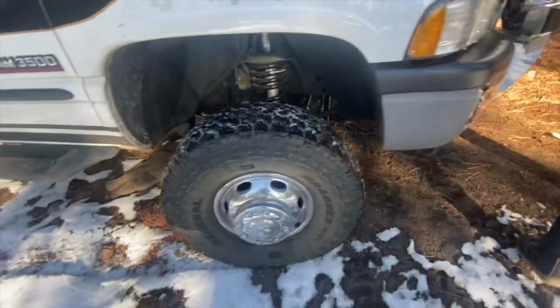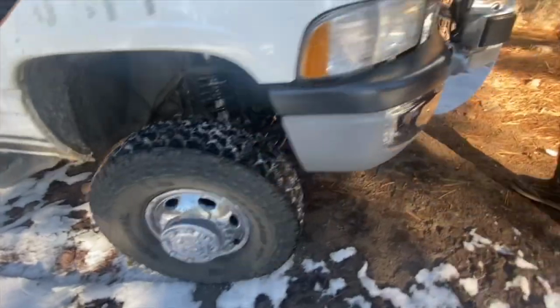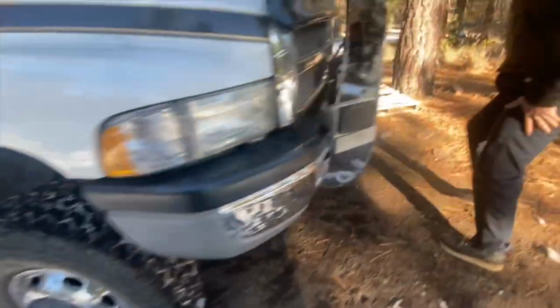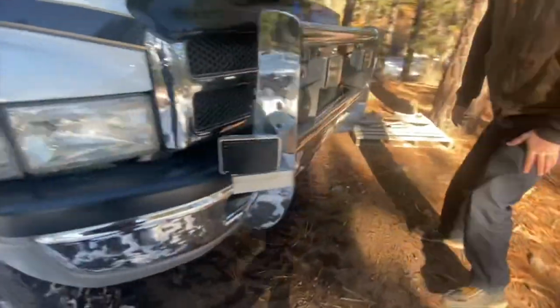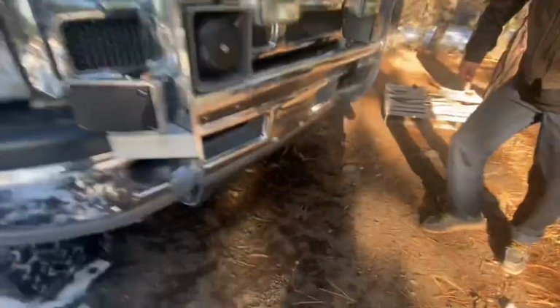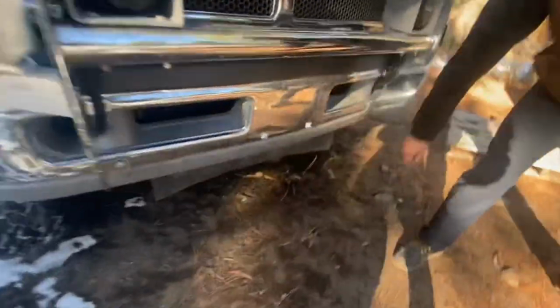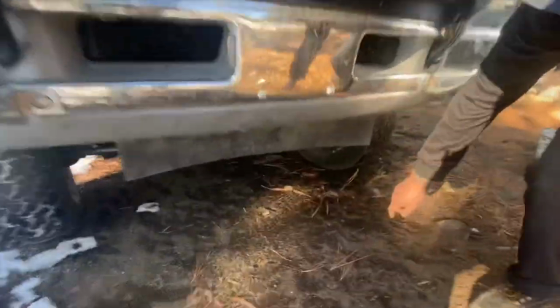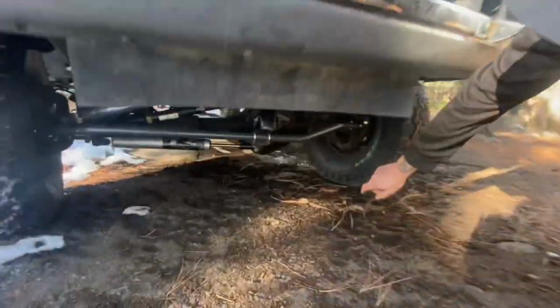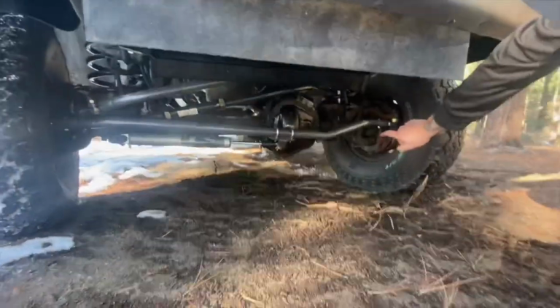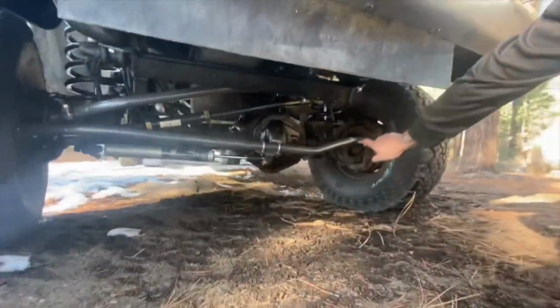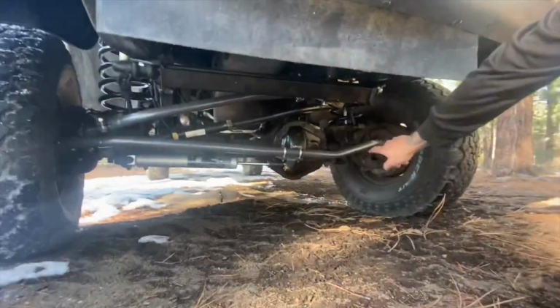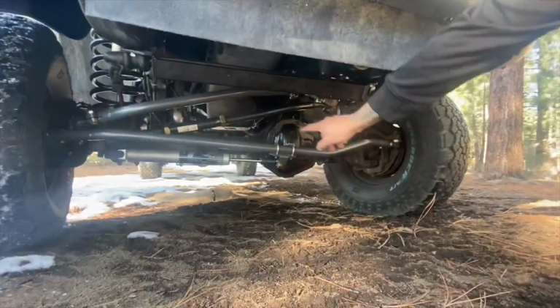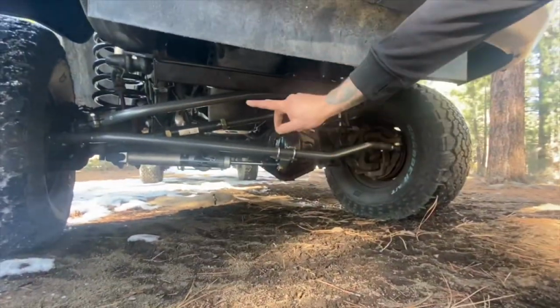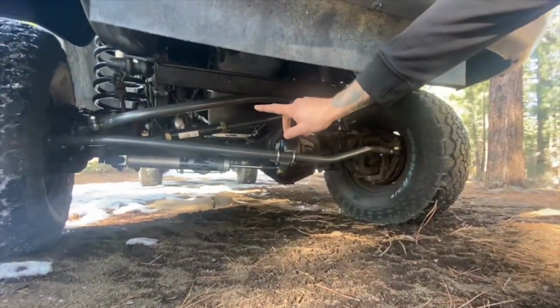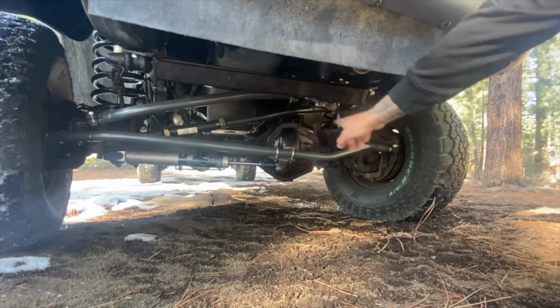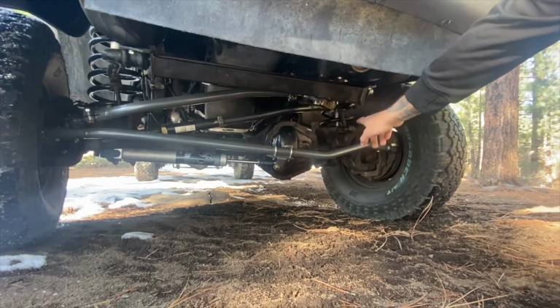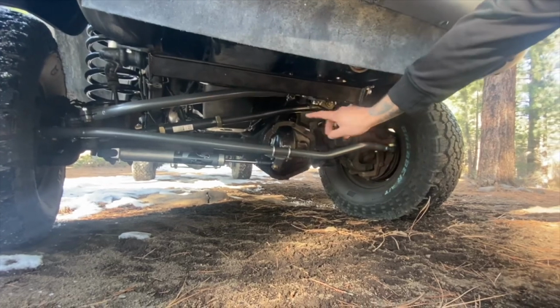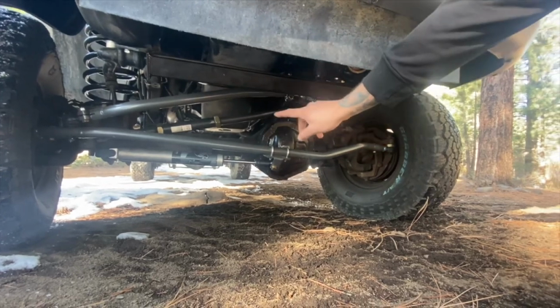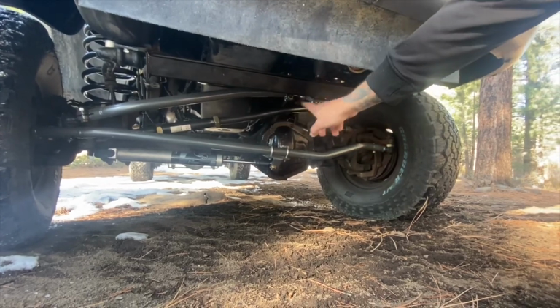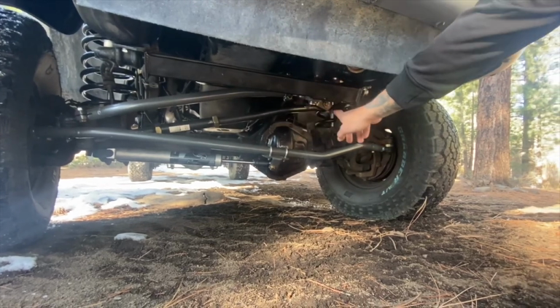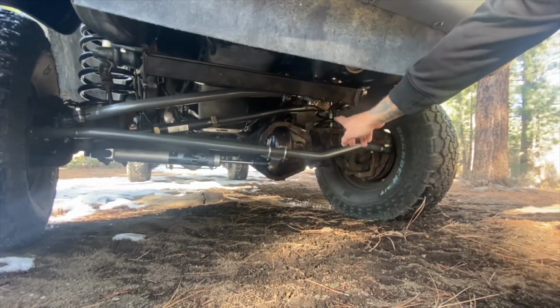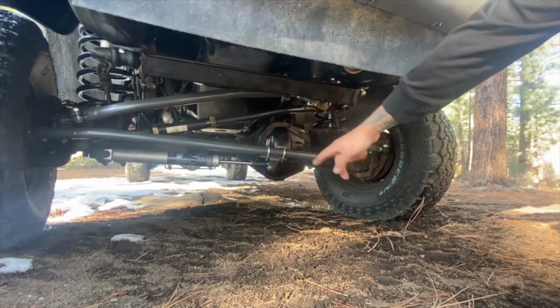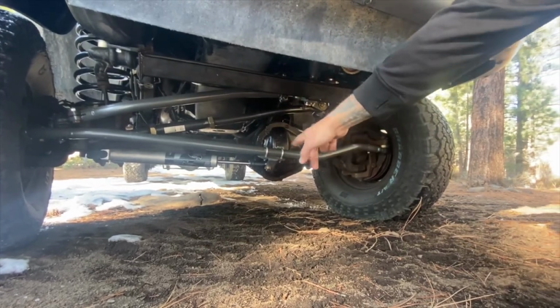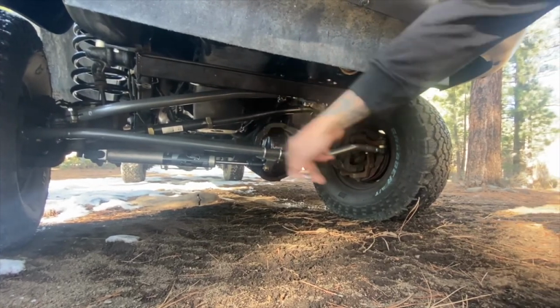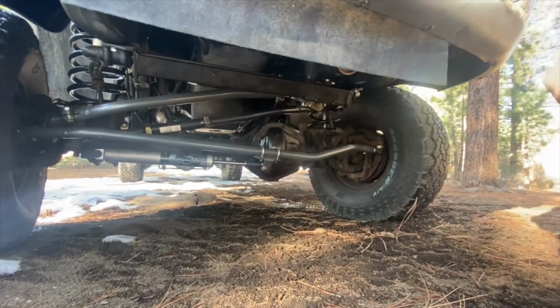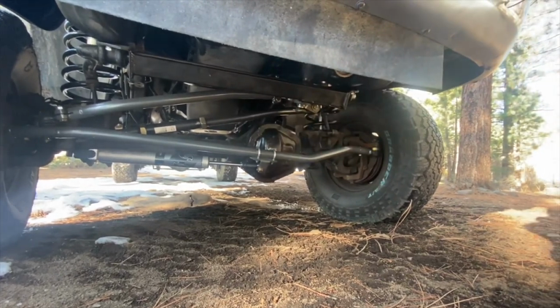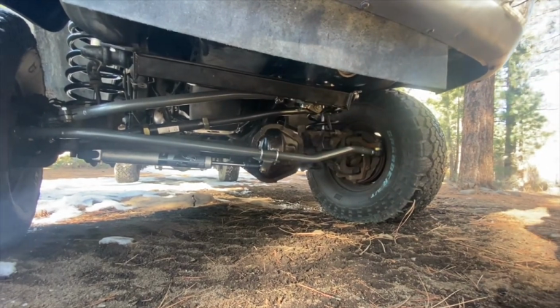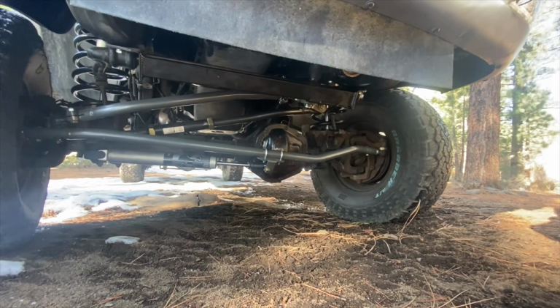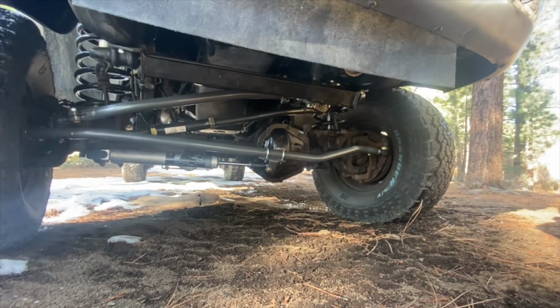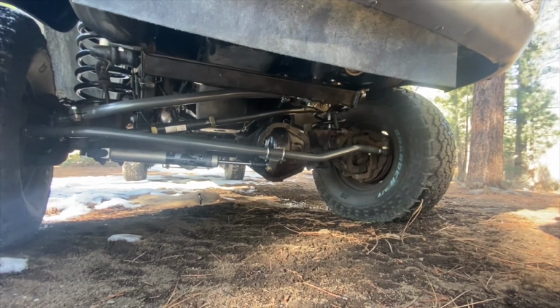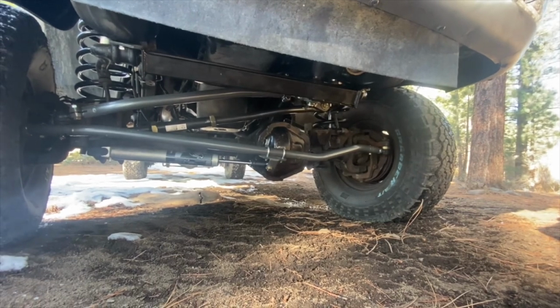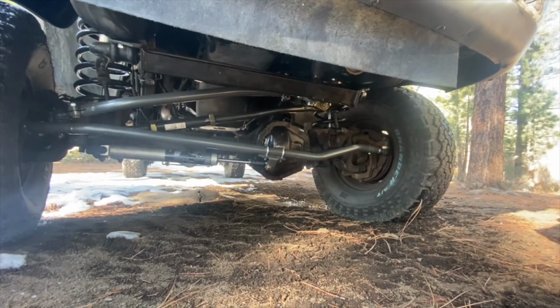The Odds are known for having terrible steering, so we upgraded to Synergy steering with BB Diesel, a track bar, and a FOX steering stabilizer.